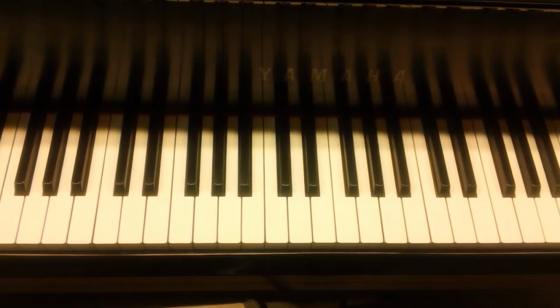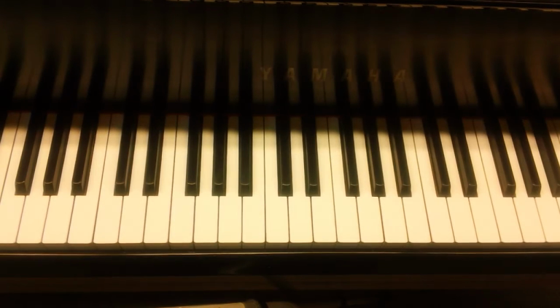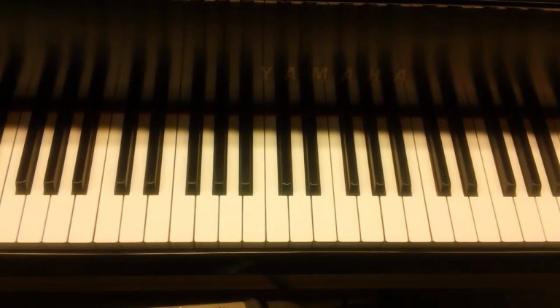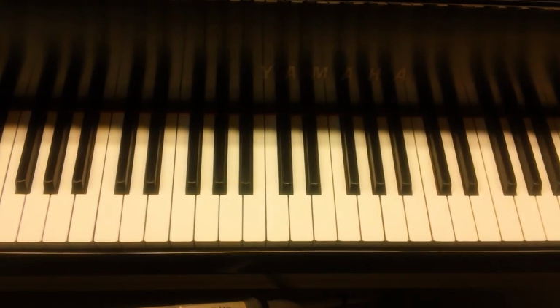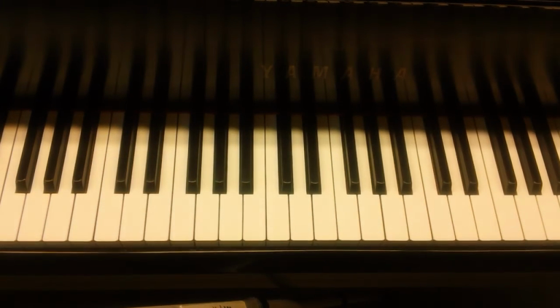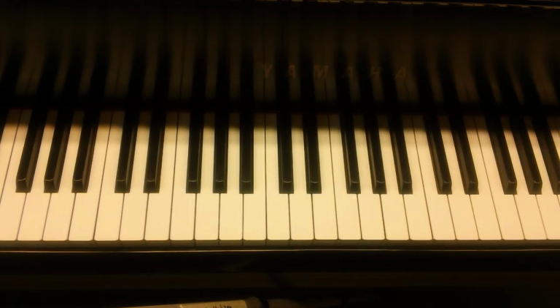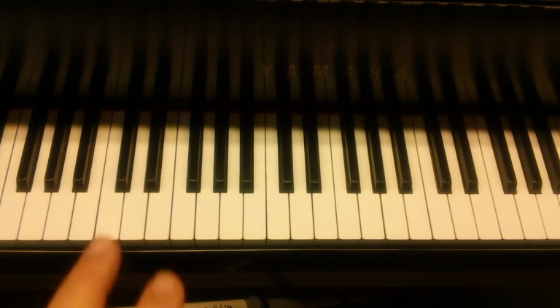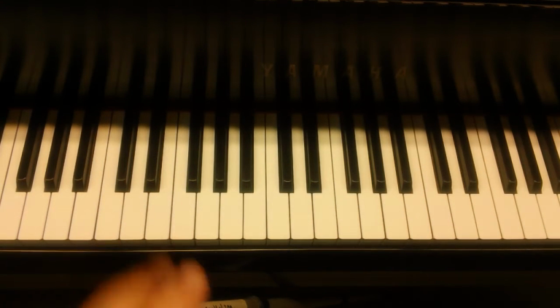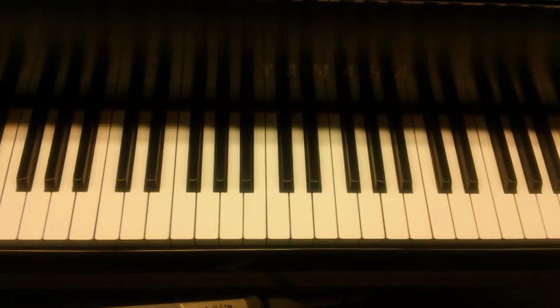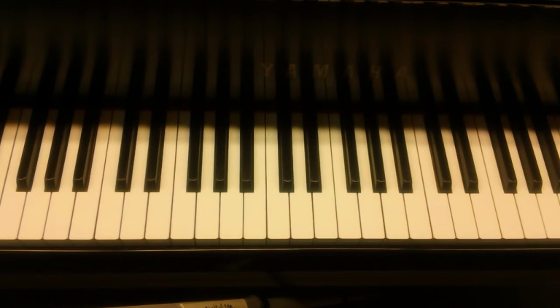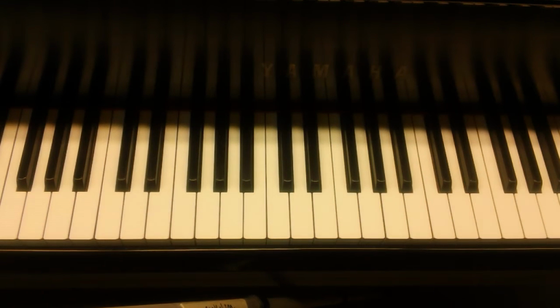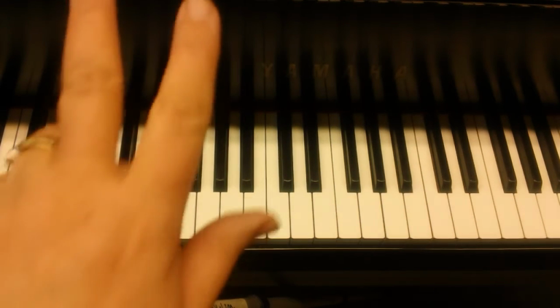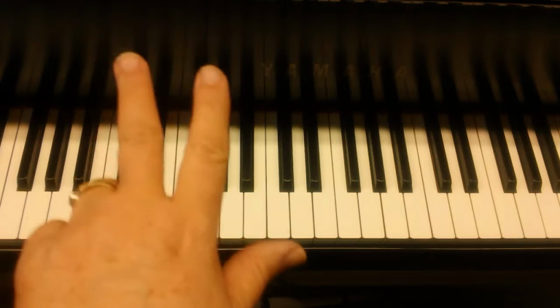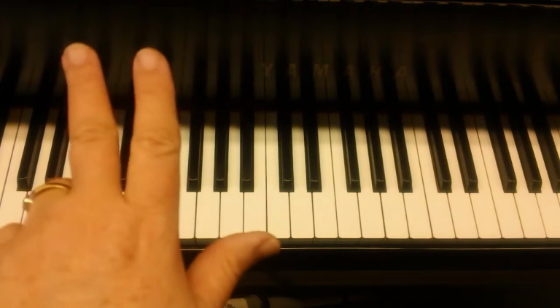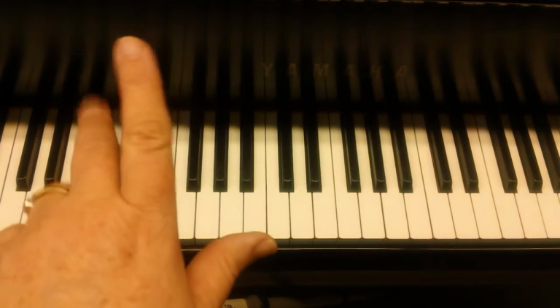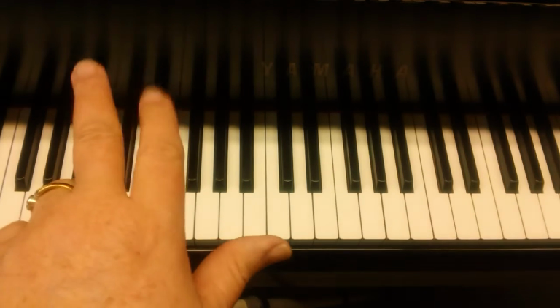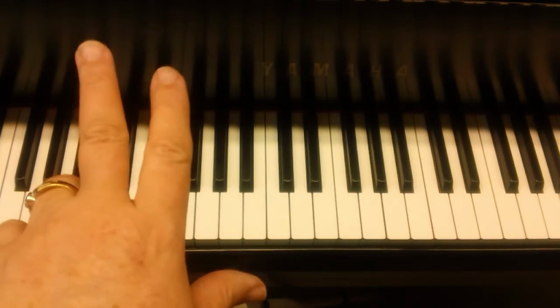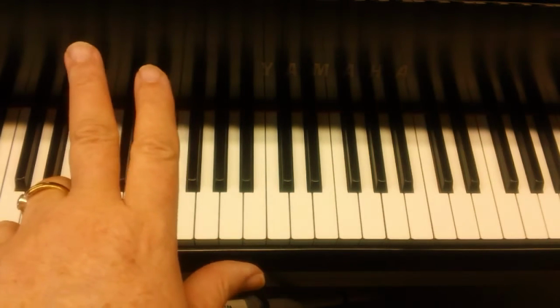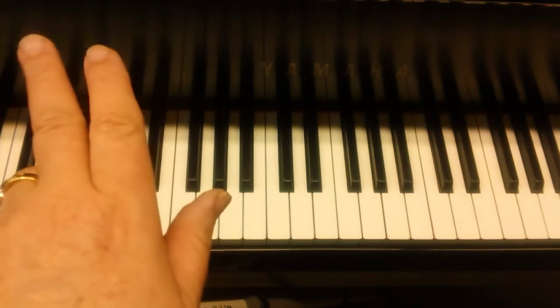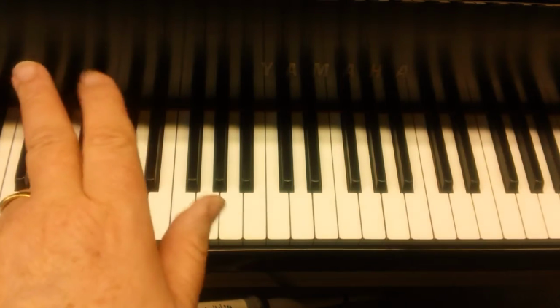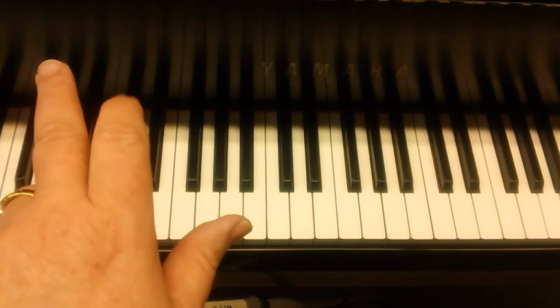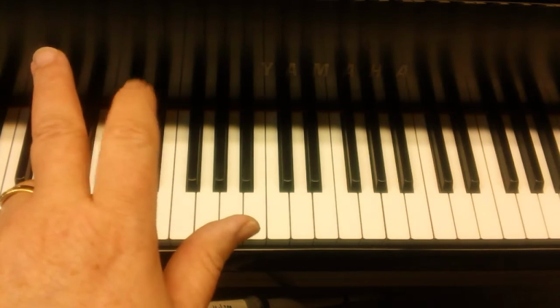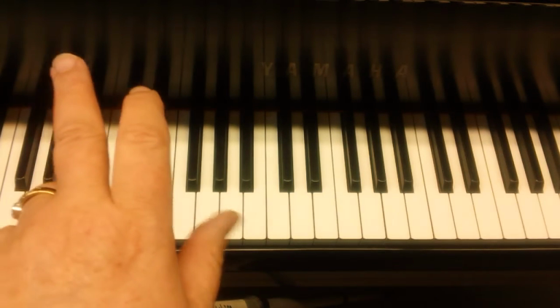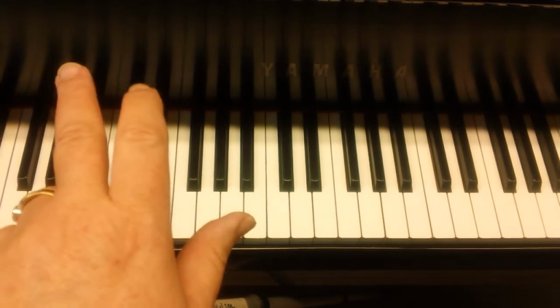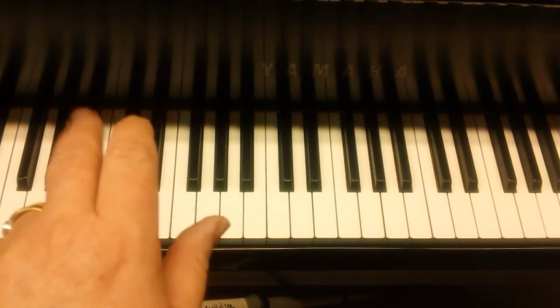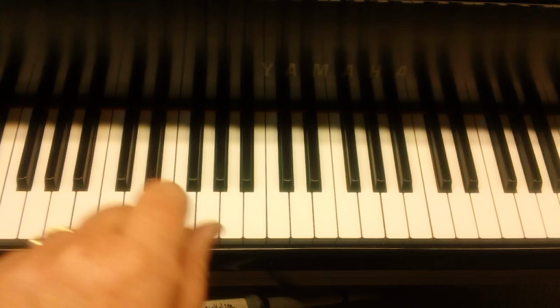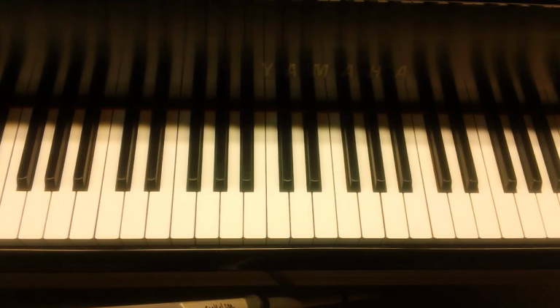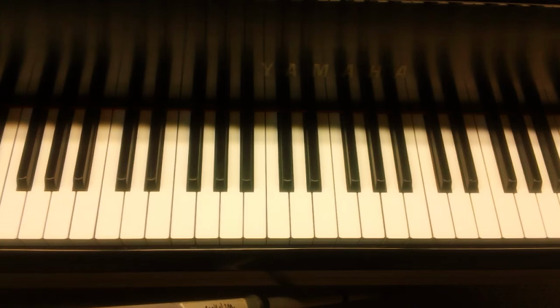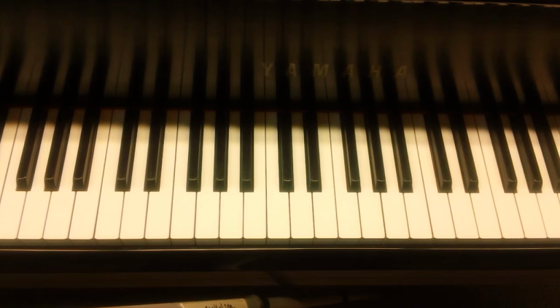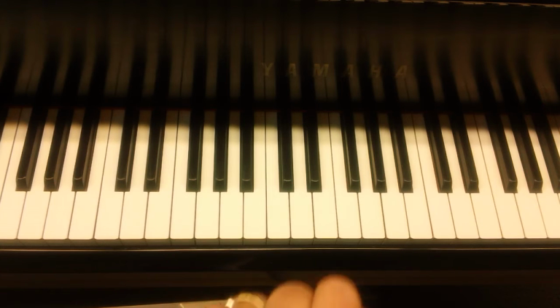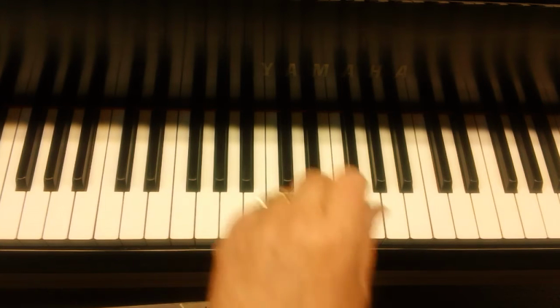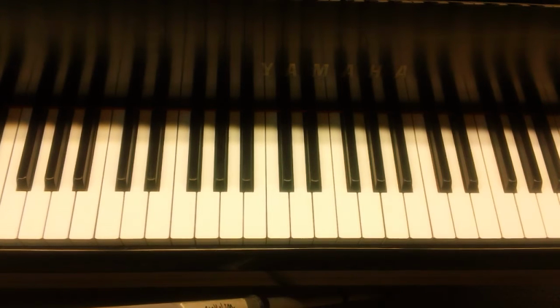How to play Bb major left hand arpeggio. You need to play fingers three, two, one so that your thumb will come on the last white key like this.